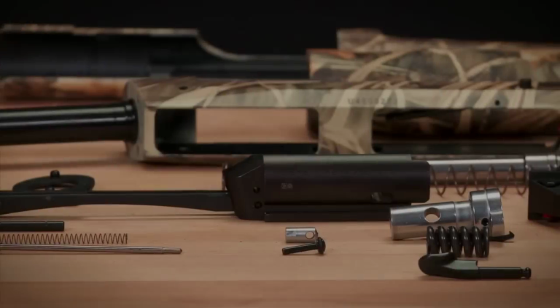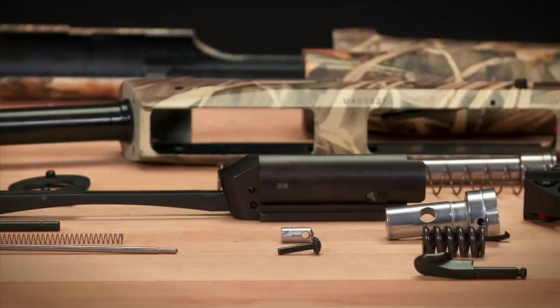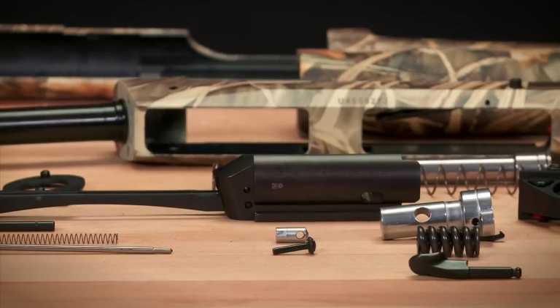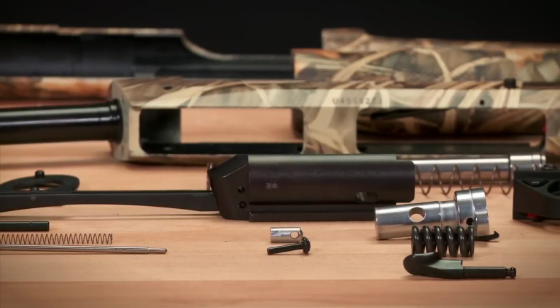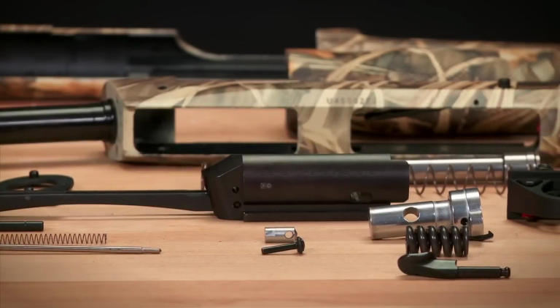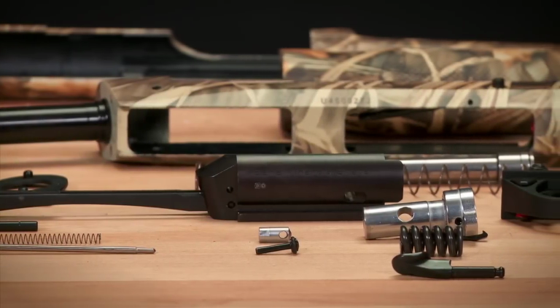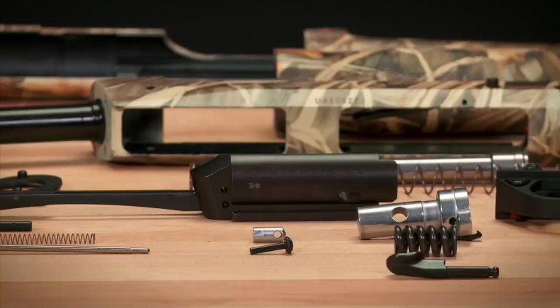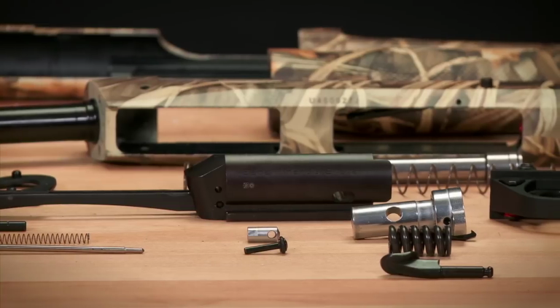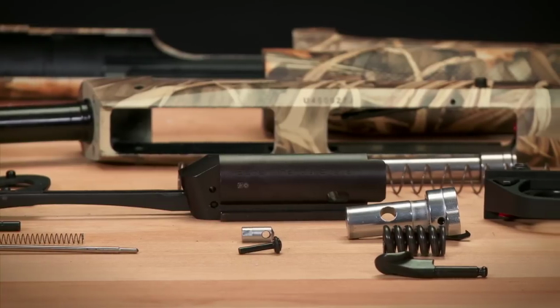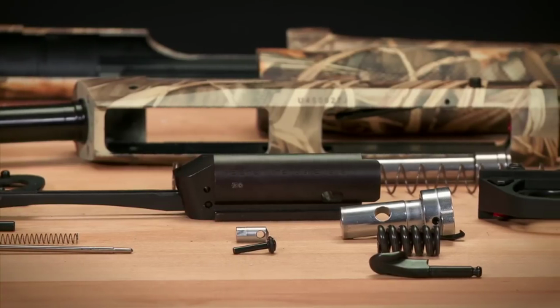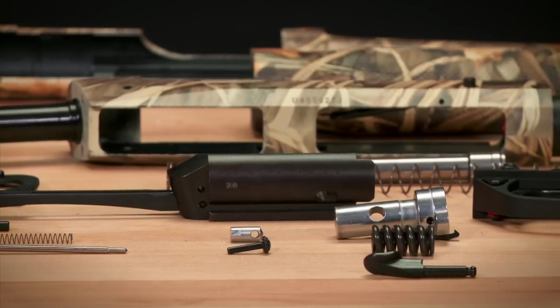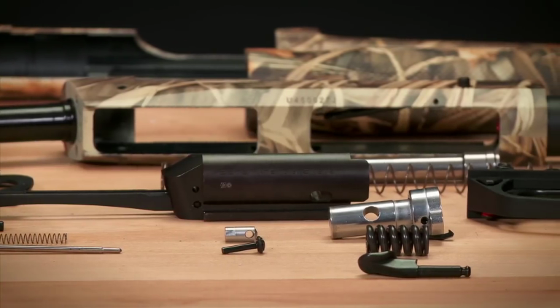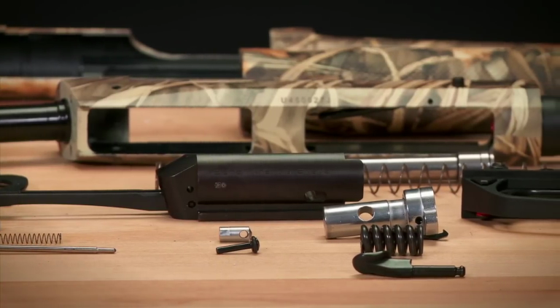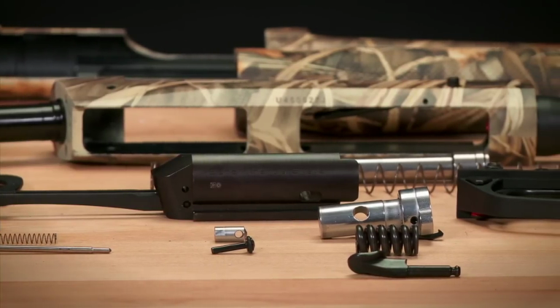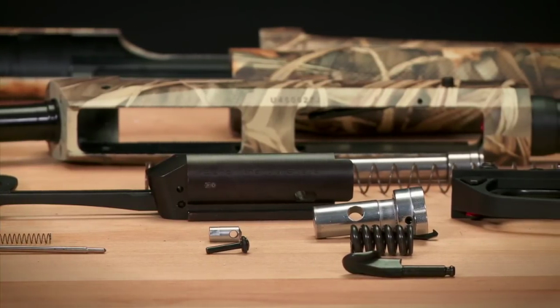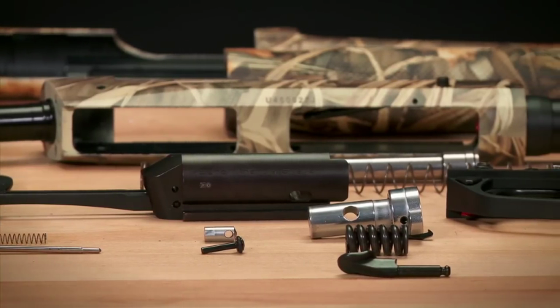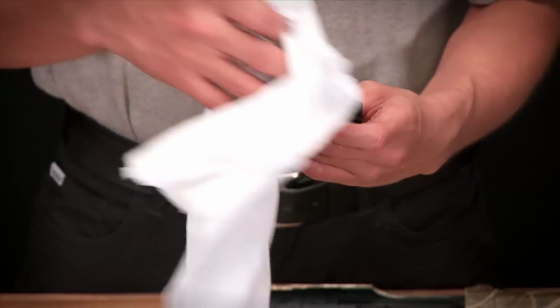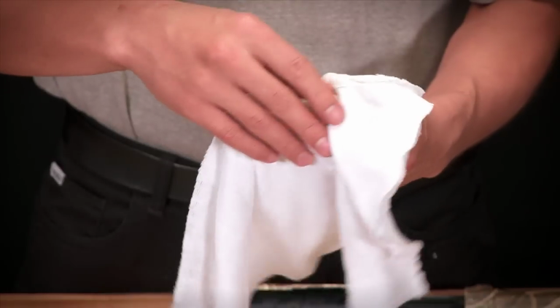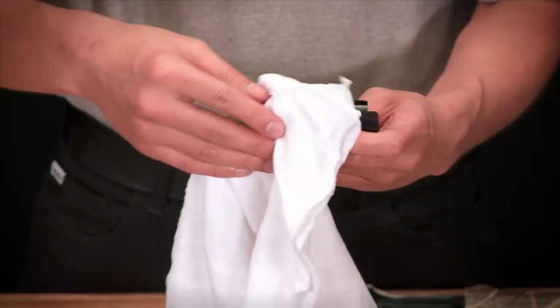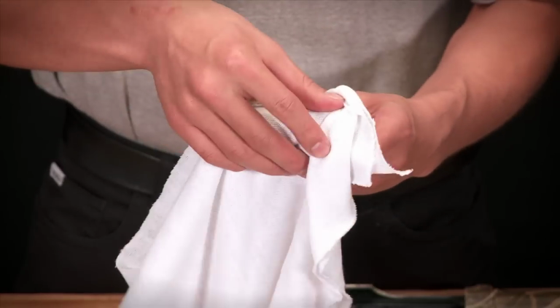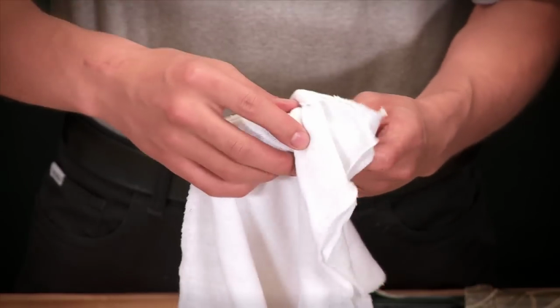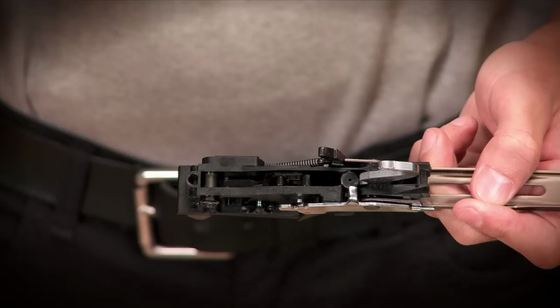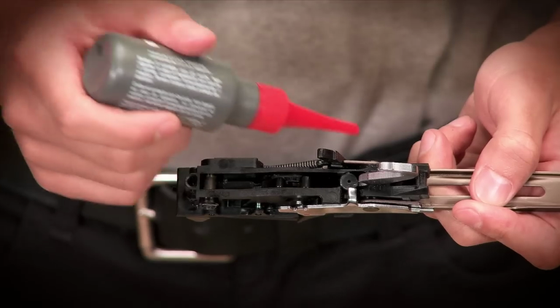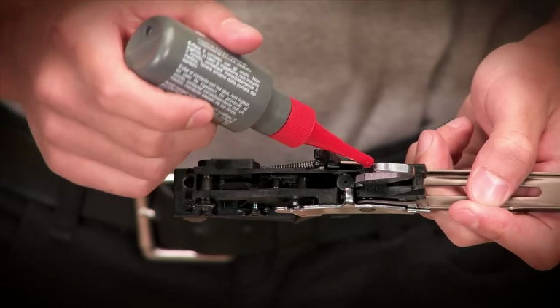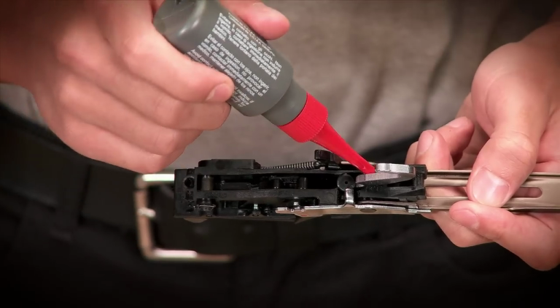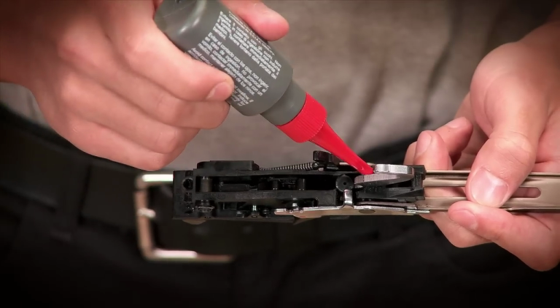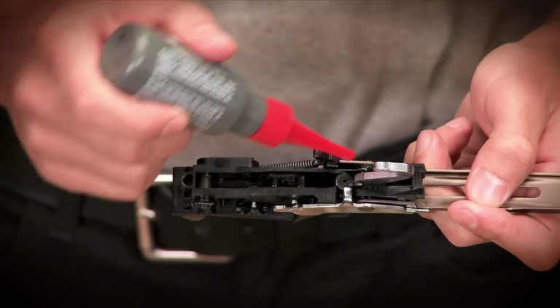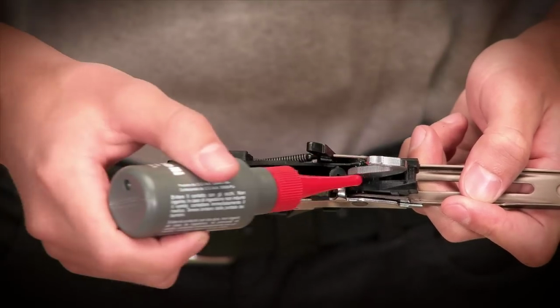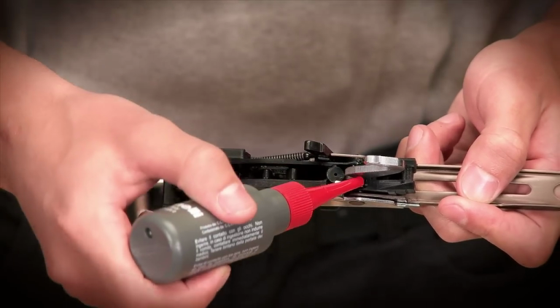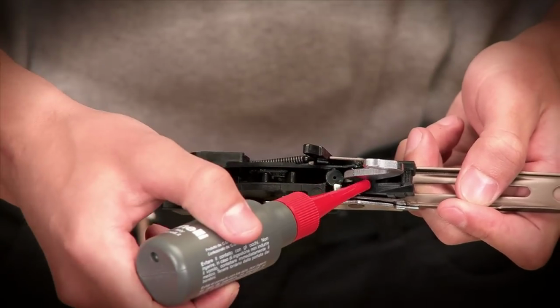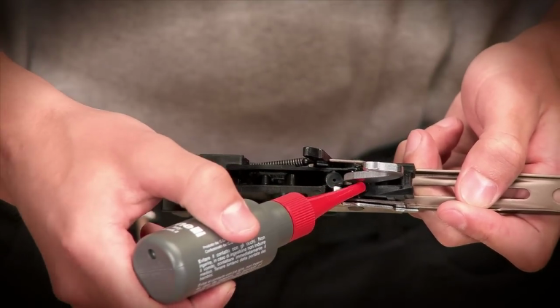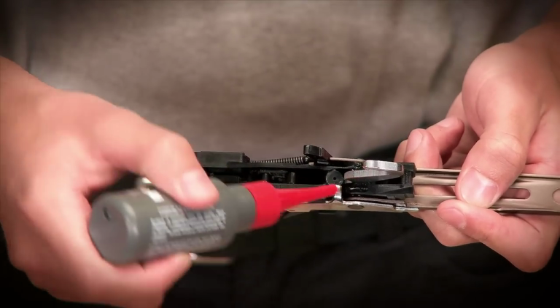Now that your Benelli Shotgun is completely disassembled, it's ready to be cleaned. Most of this cleaning involves wiping down parts and applying oil to the proper areas. Cleaning solvent is not necessary.